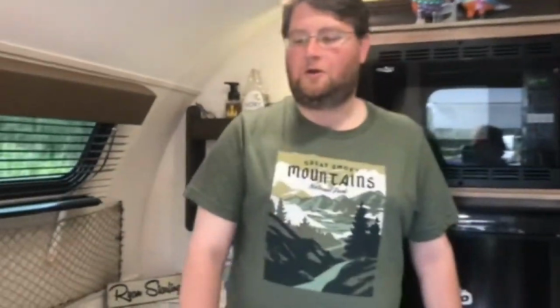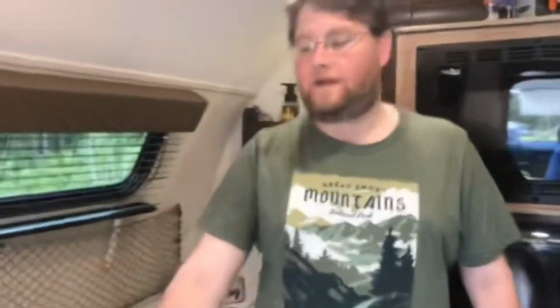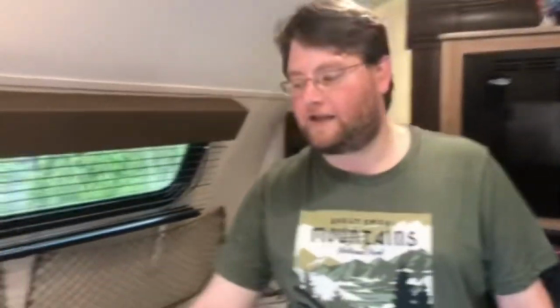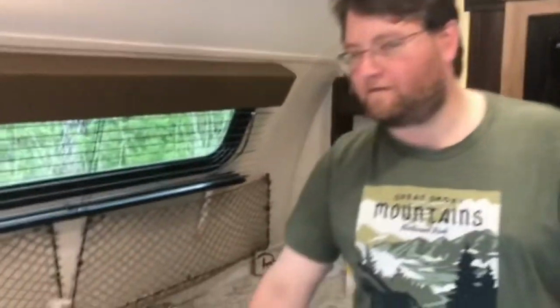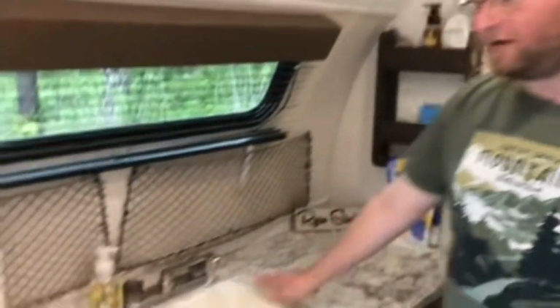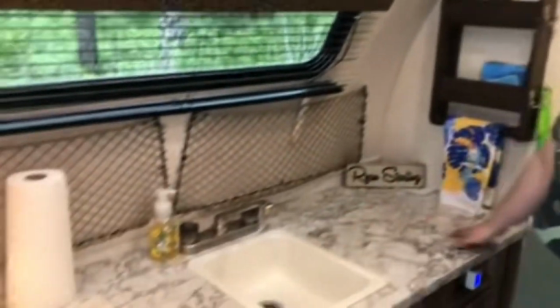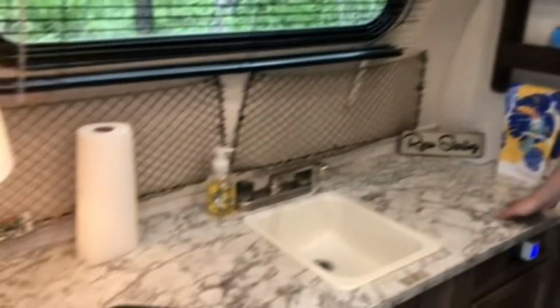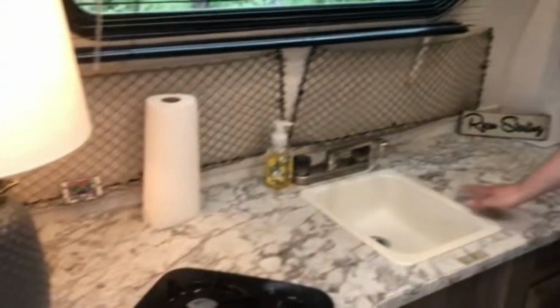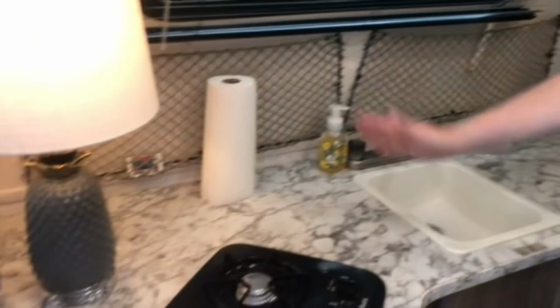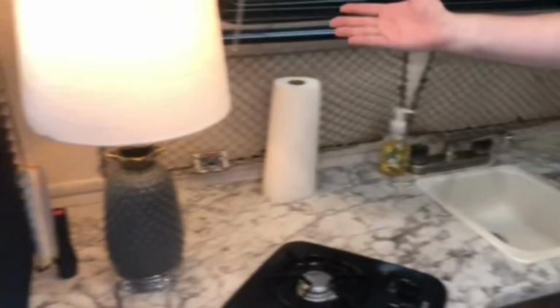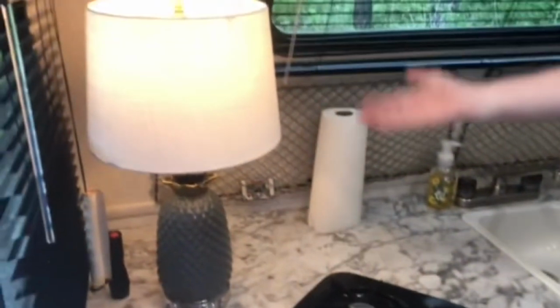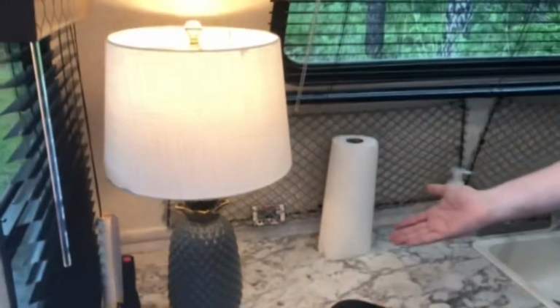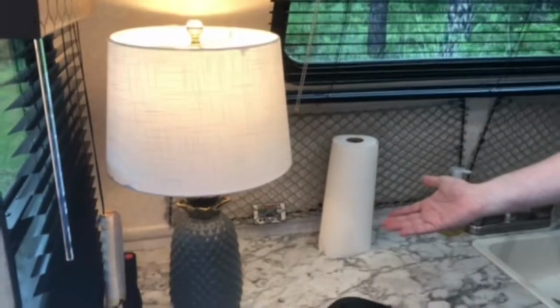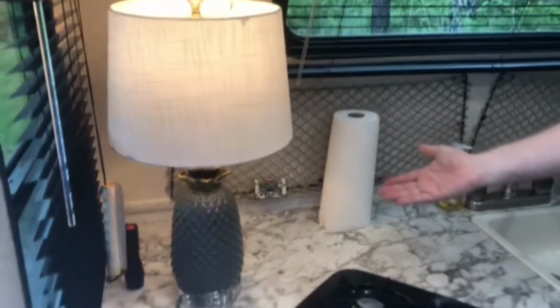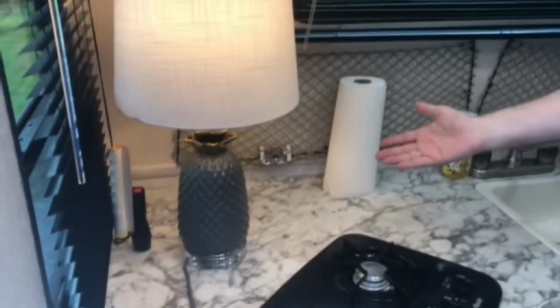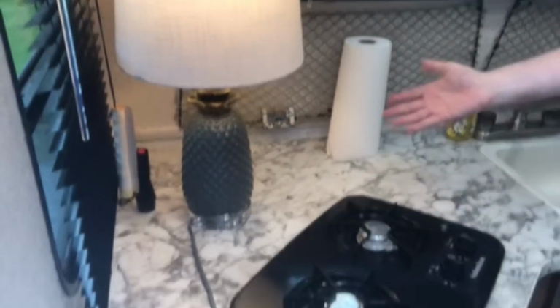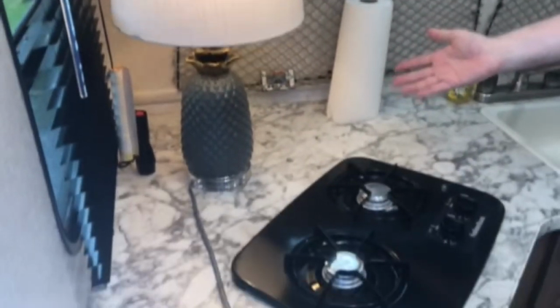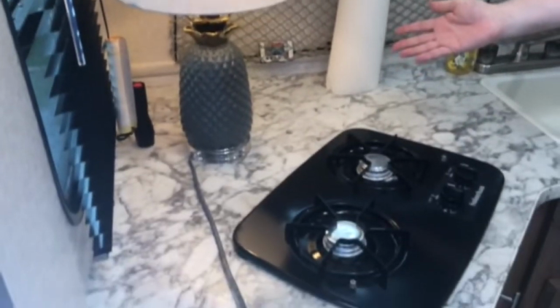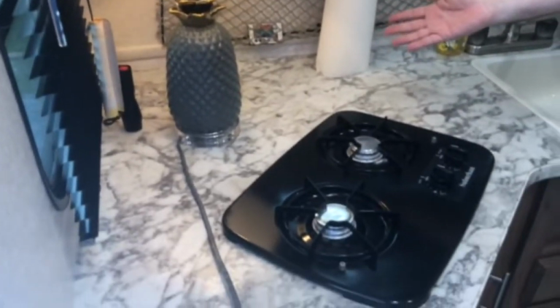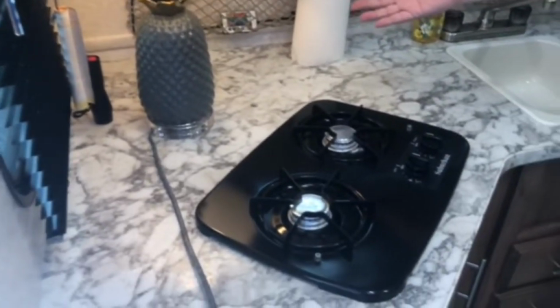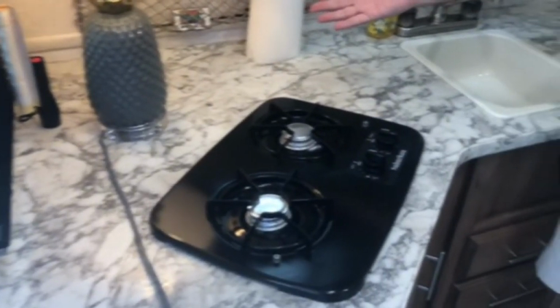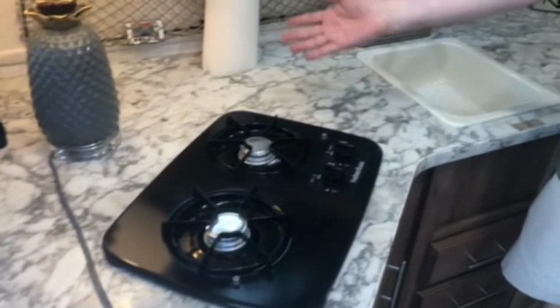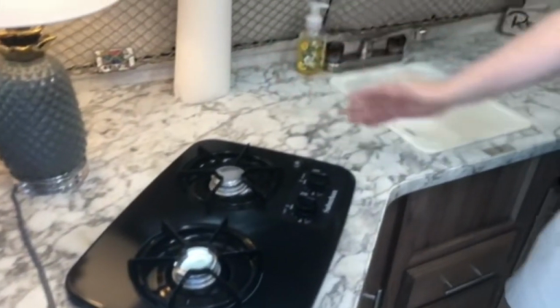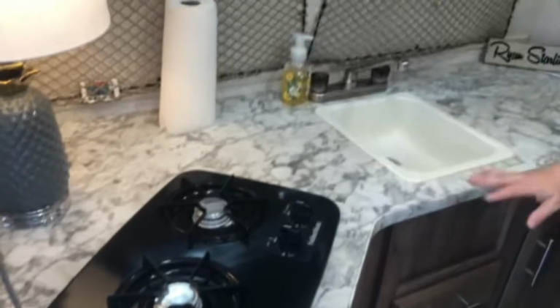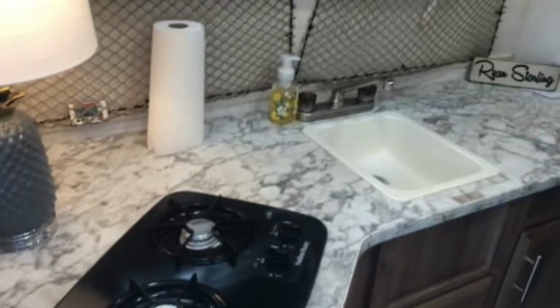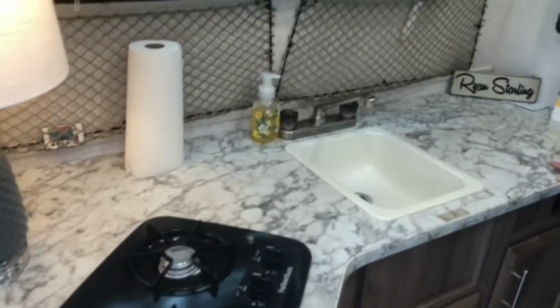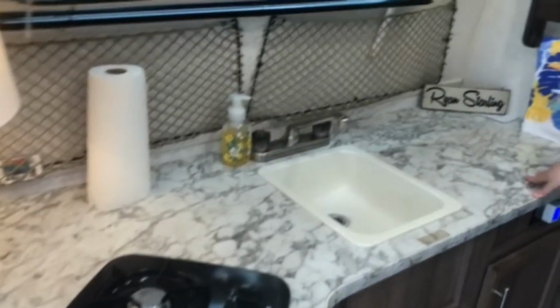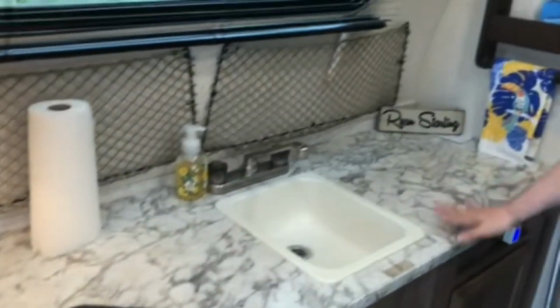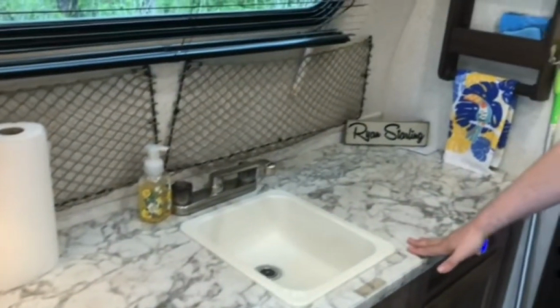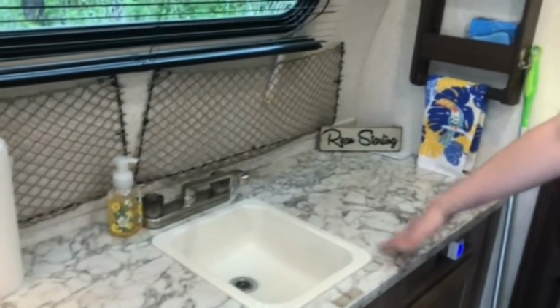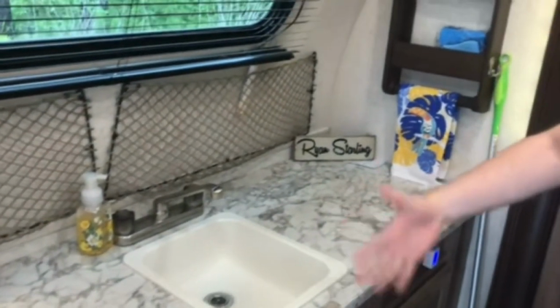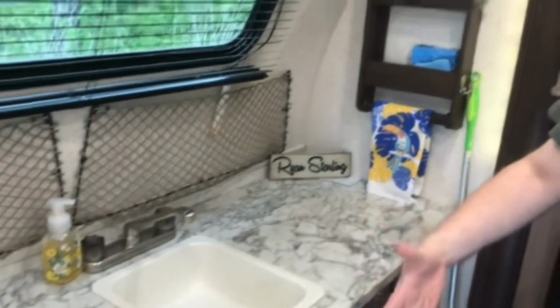We have a very nice kitchen section. The feature is, of course, the pineapple lamp. Everyone loves the pineapple lamp. It's a good size kitchen, especially for this size camper.